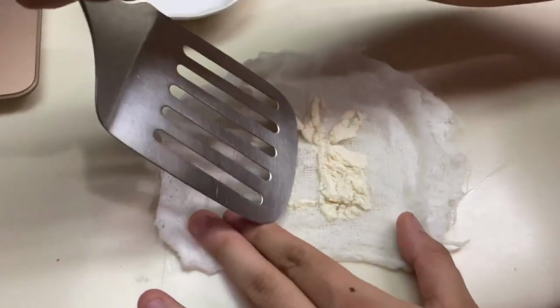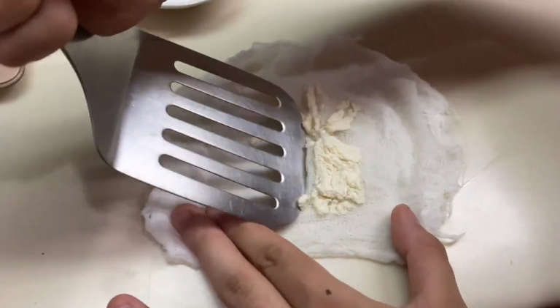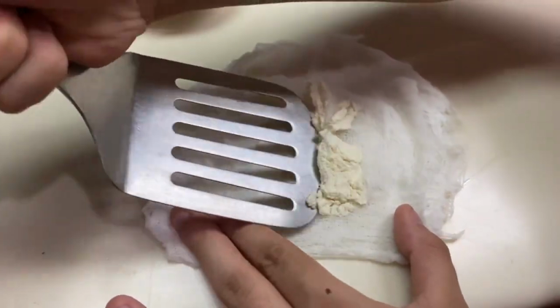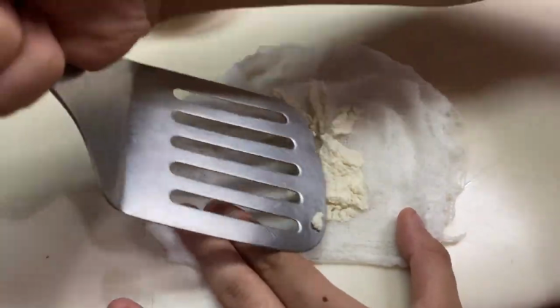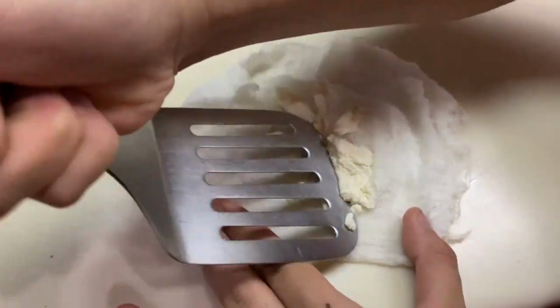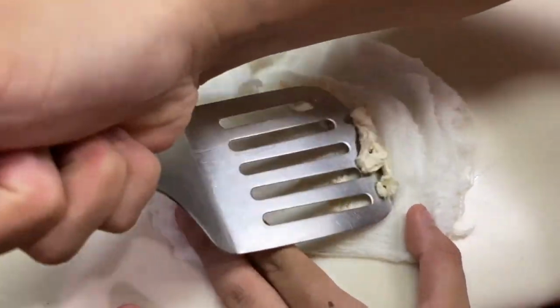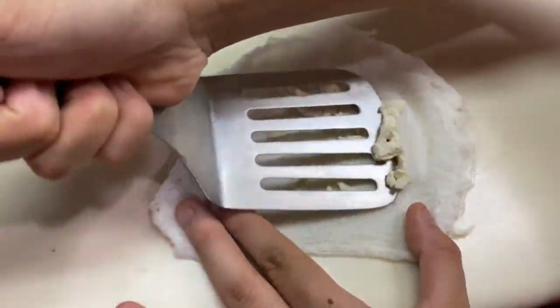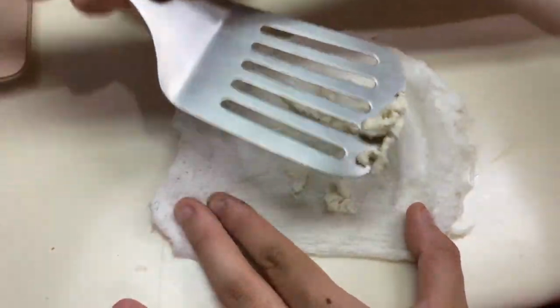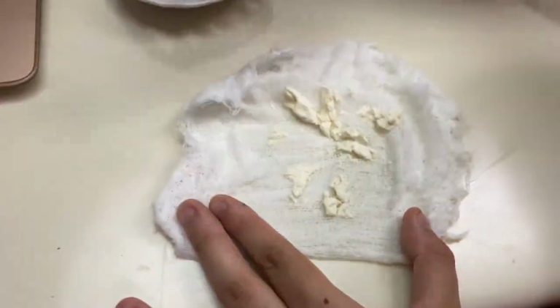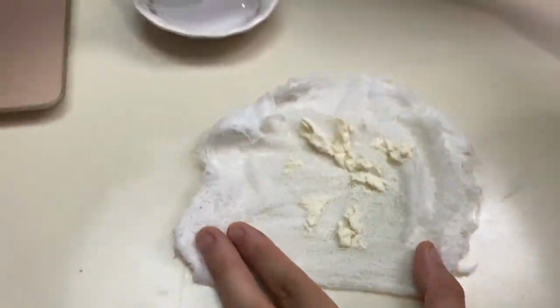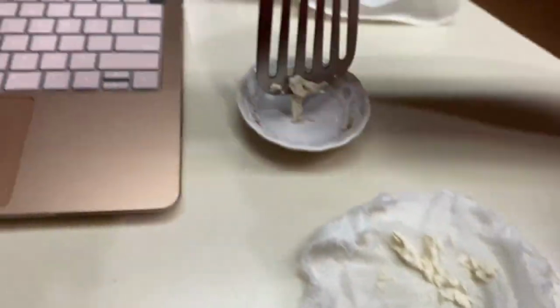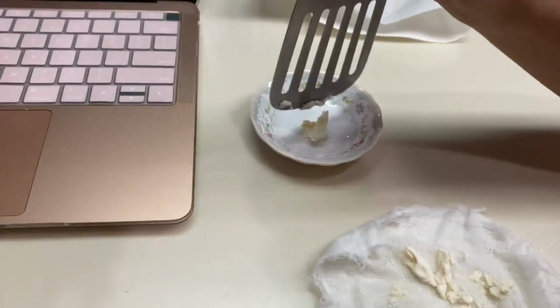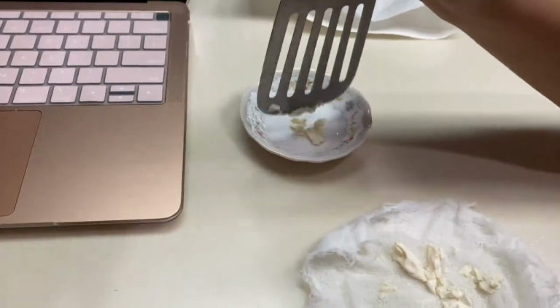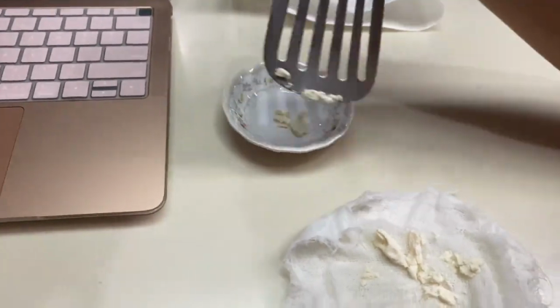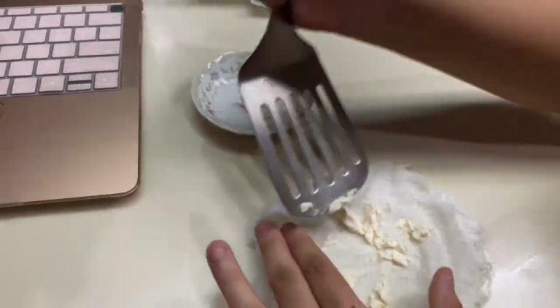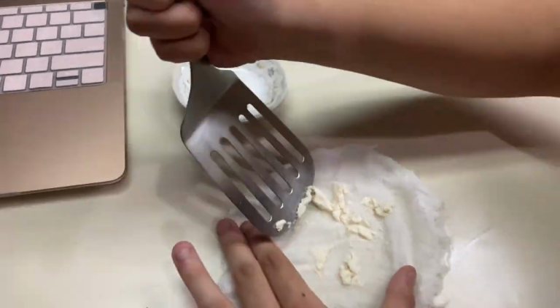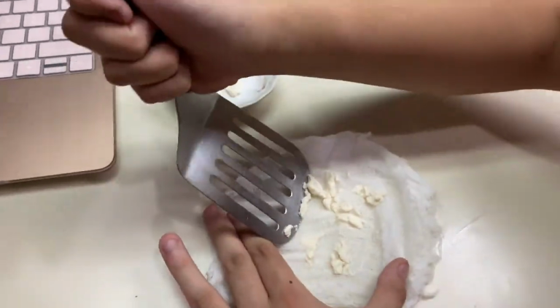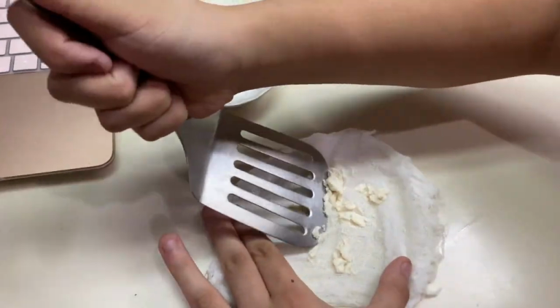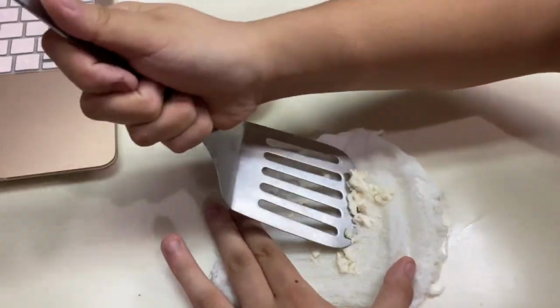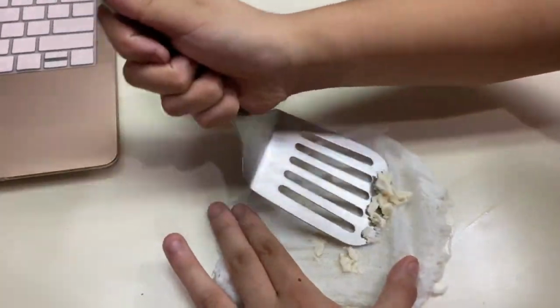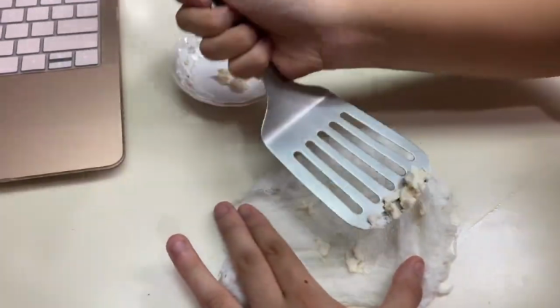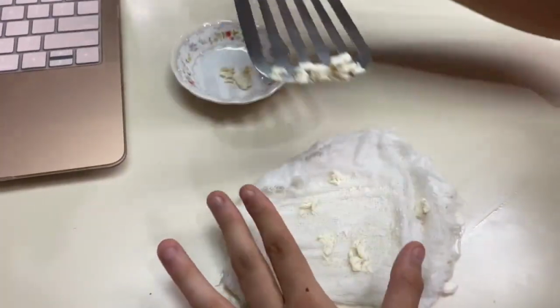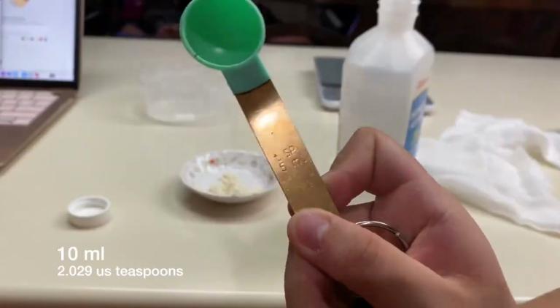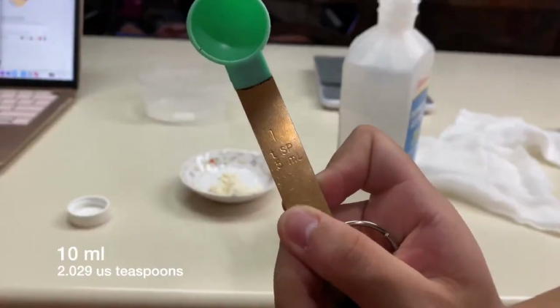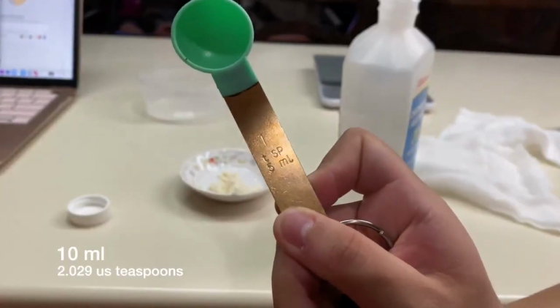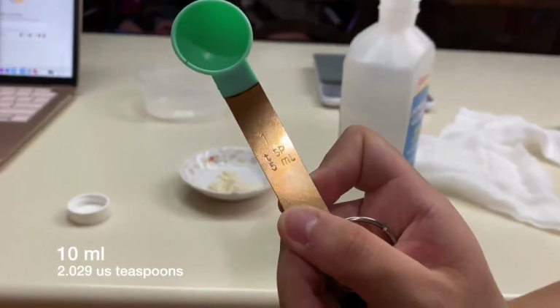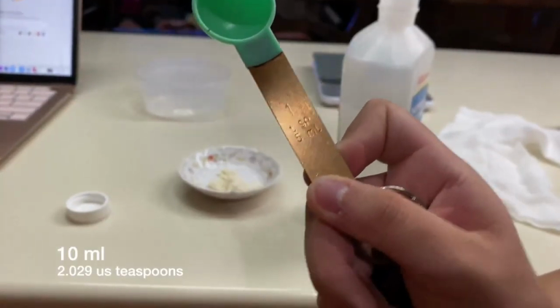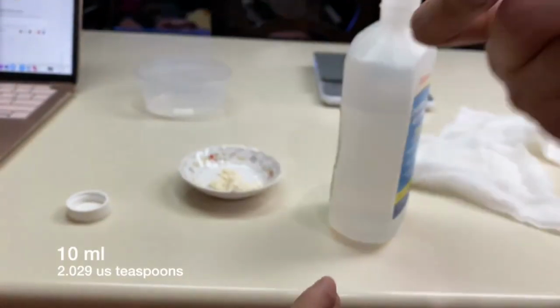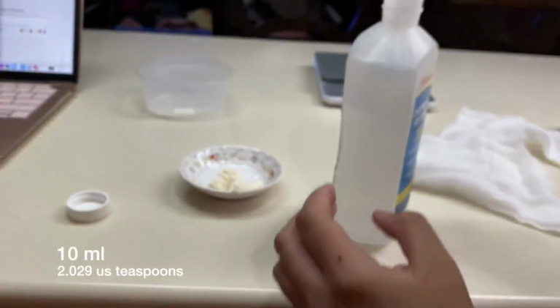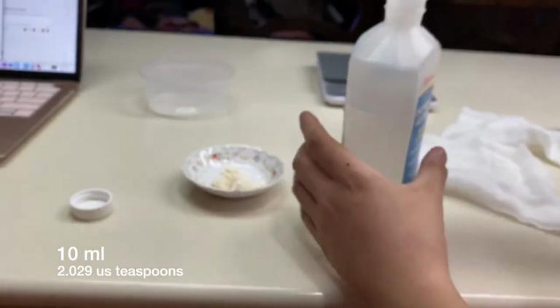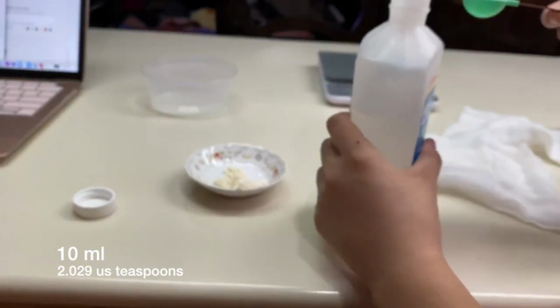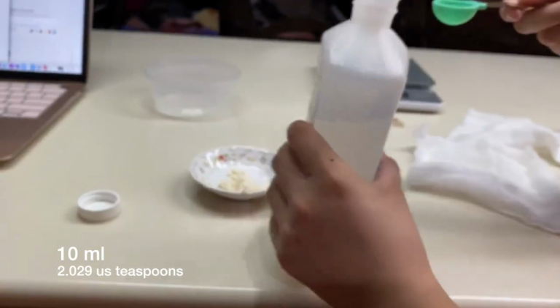Using a spatula, scrape the precipitate from the cheesecloth into a clean container. Add 10 milliliters of ethanol to the beaker.